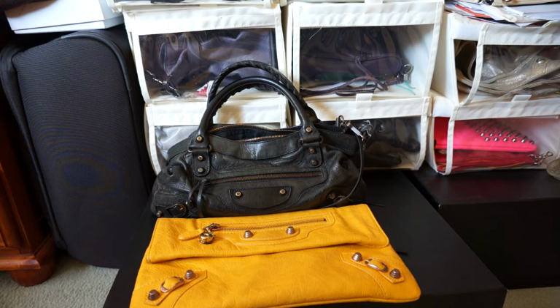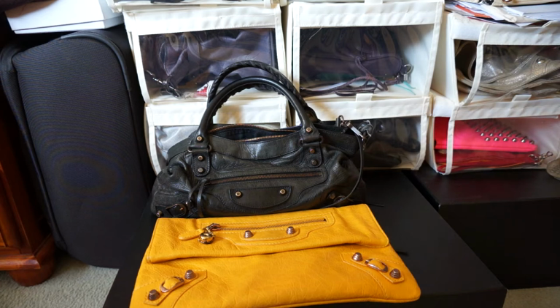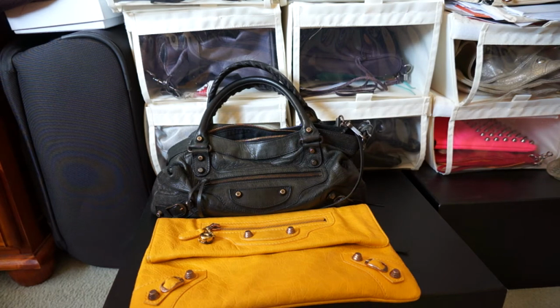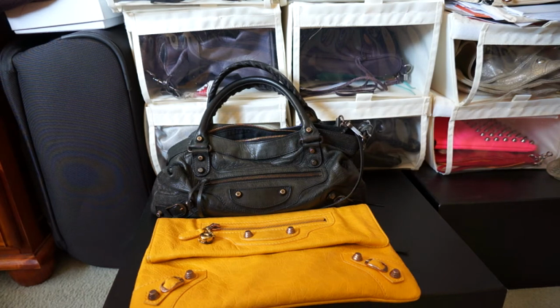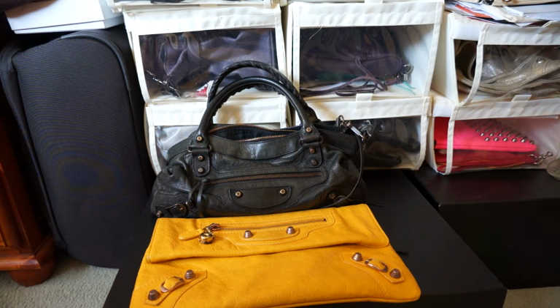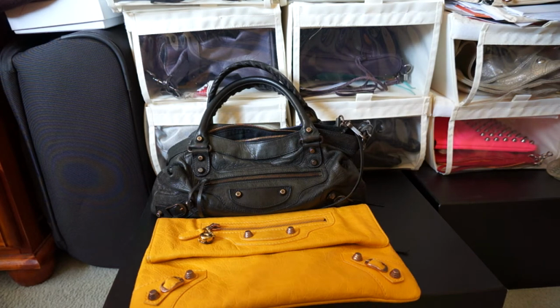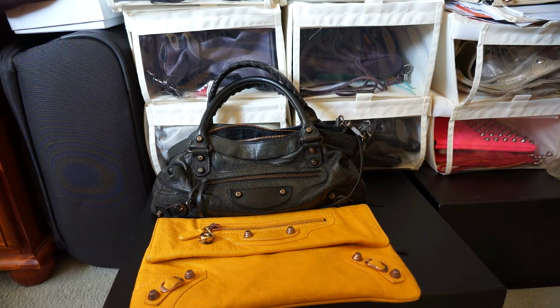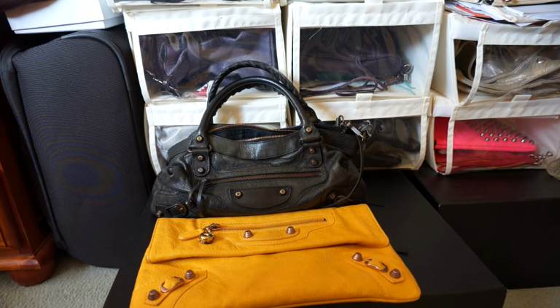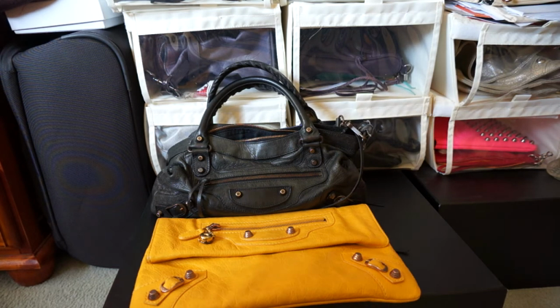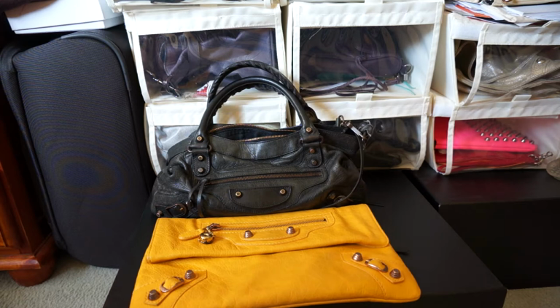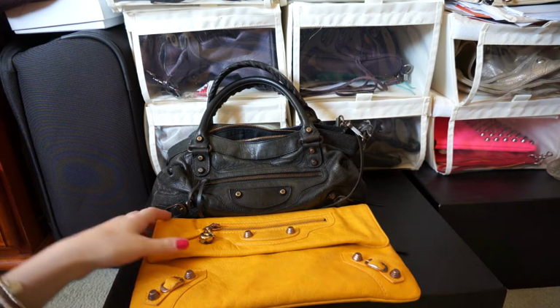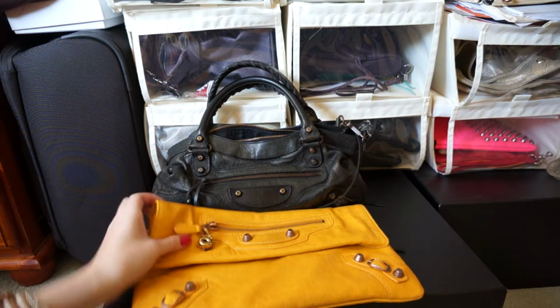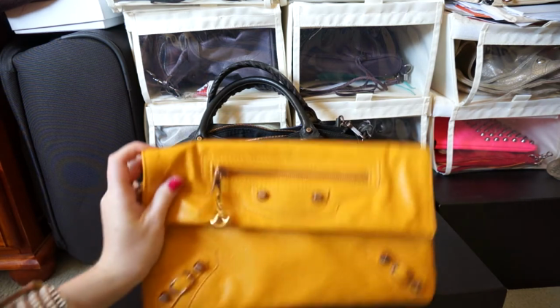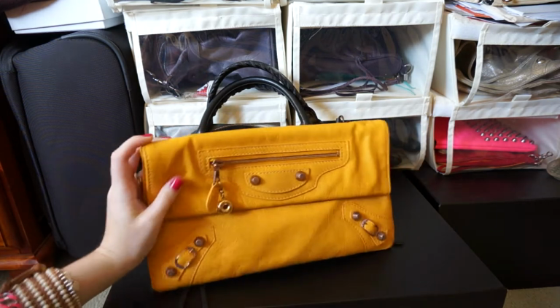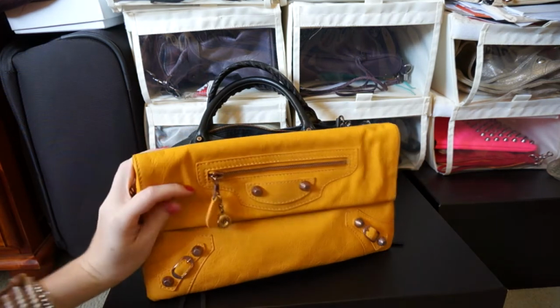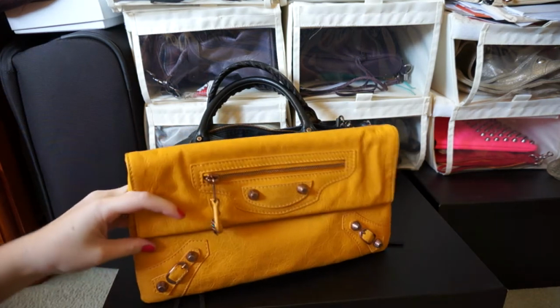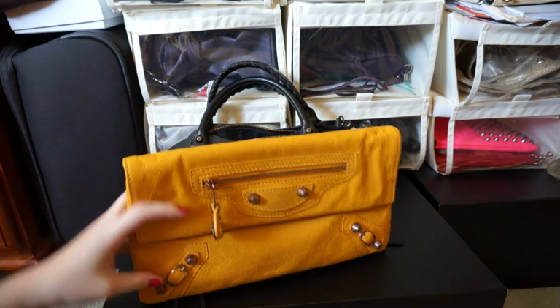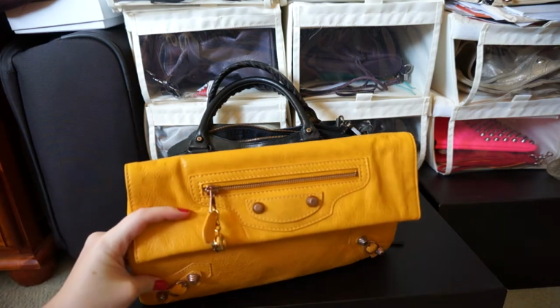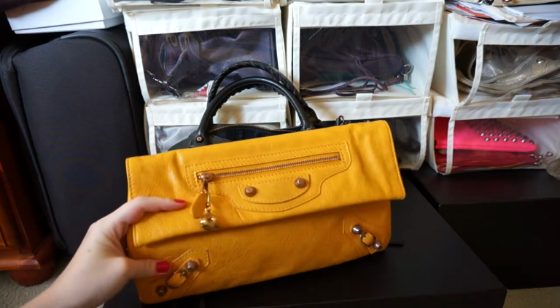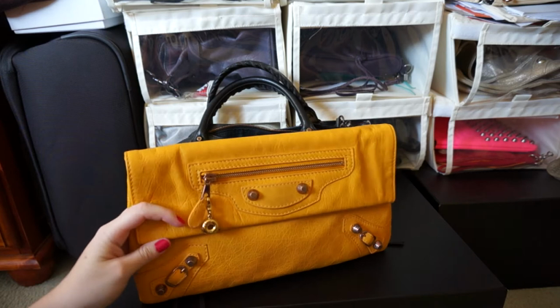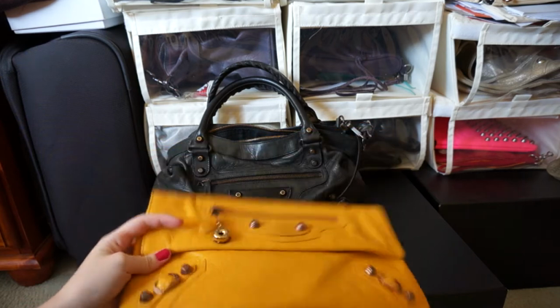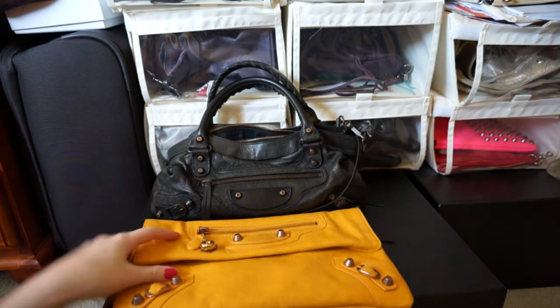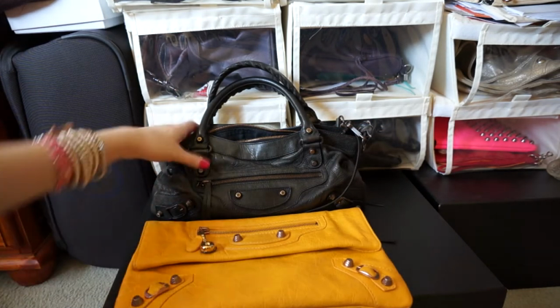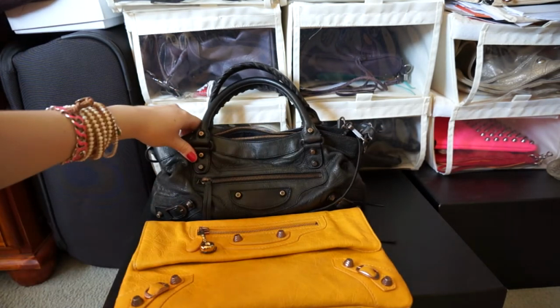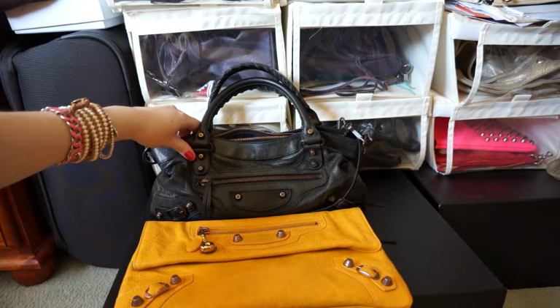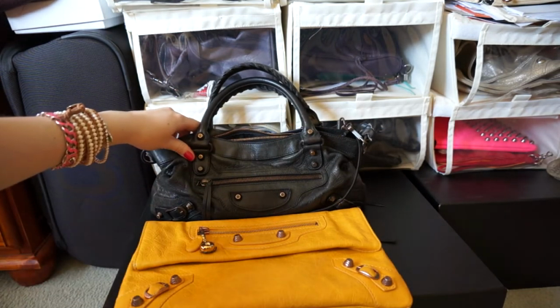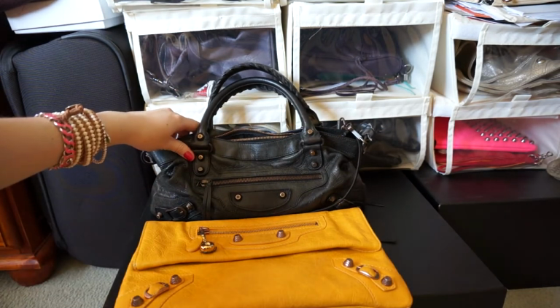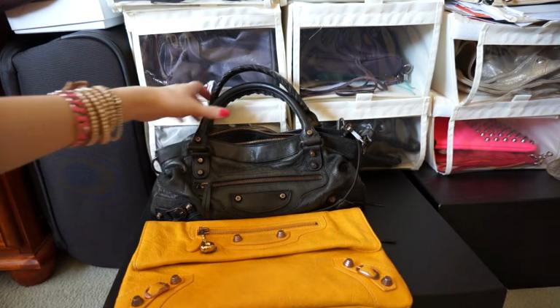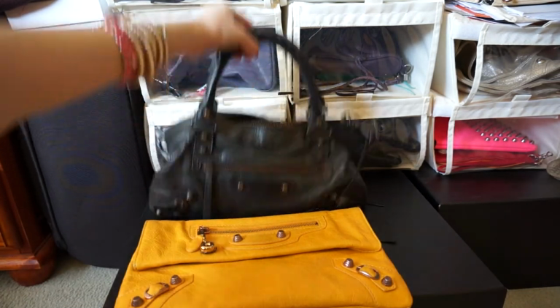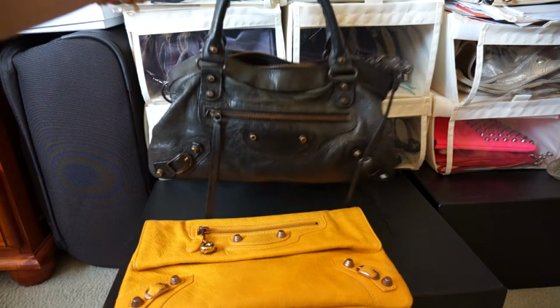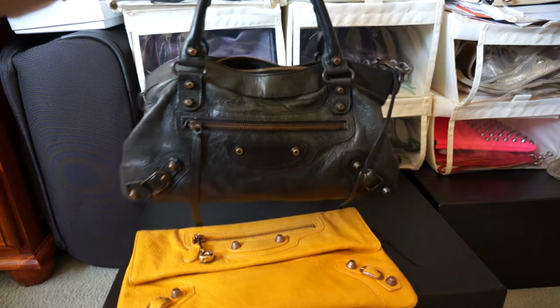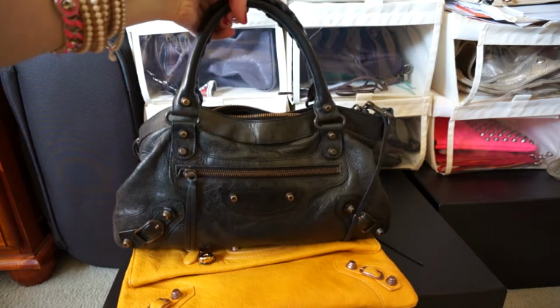Hi y'all! I thought I'd do a little video just showing you the comparison between the Balenciaga envelope clutch. So this is my Mango envelope clutch and this is the Balenciaga First bag, and this is just in a black one.